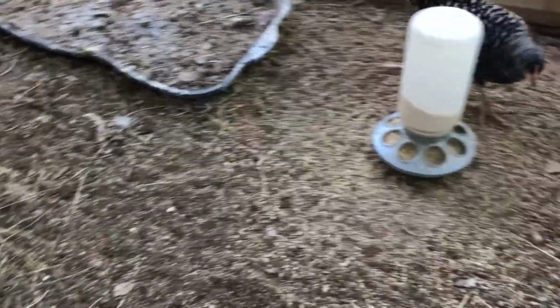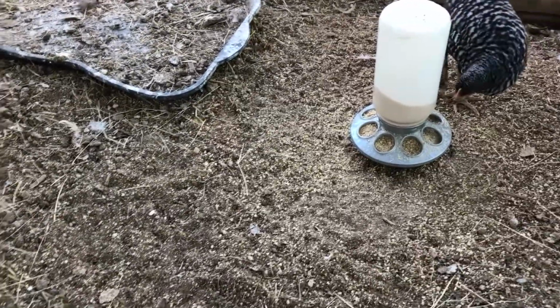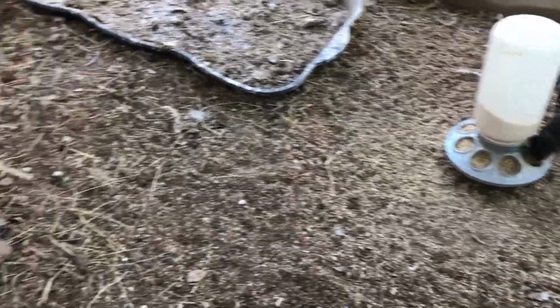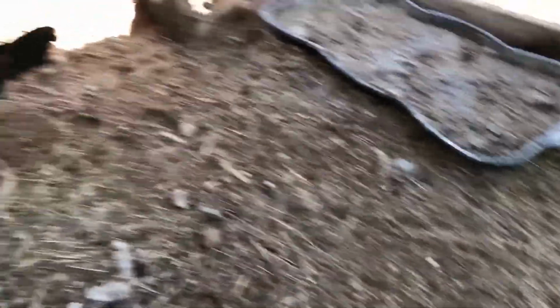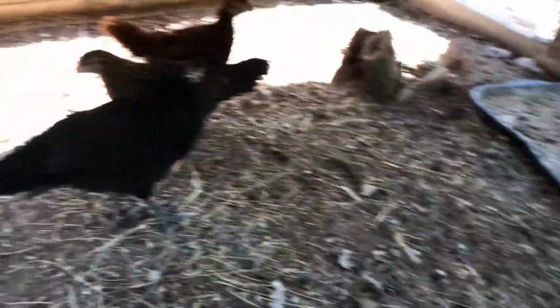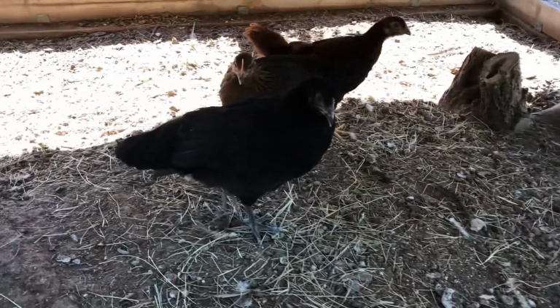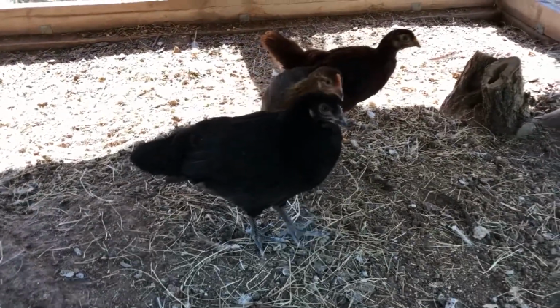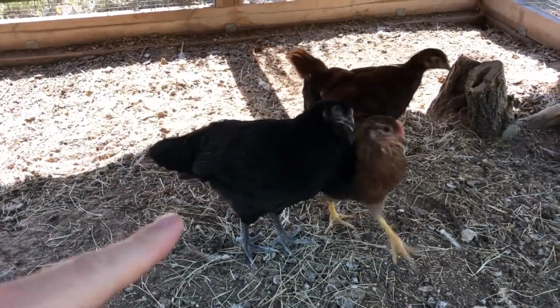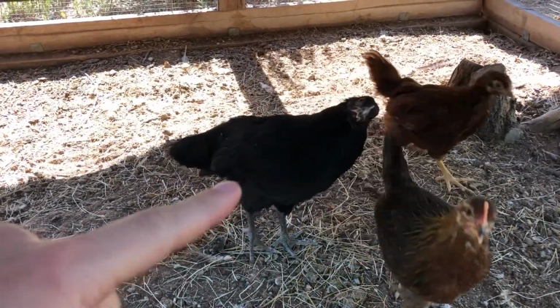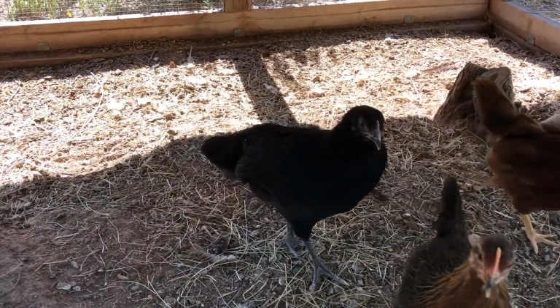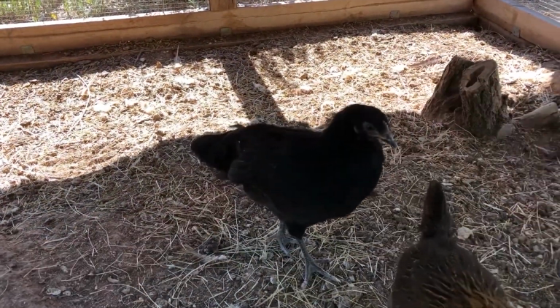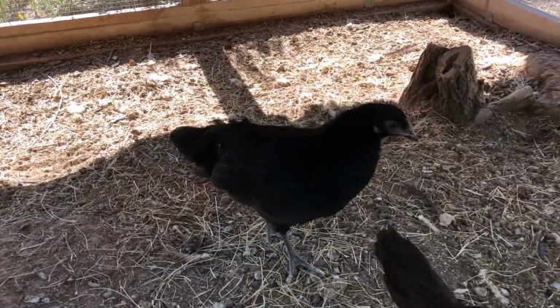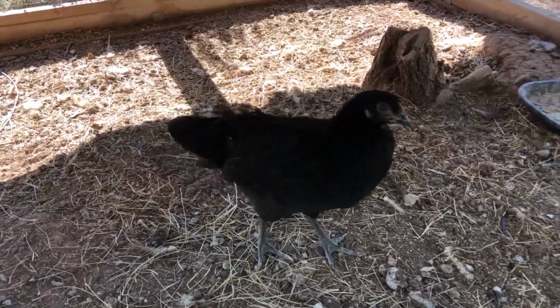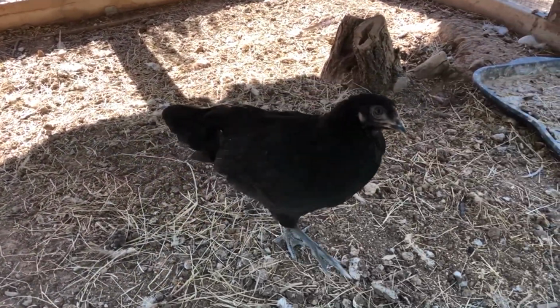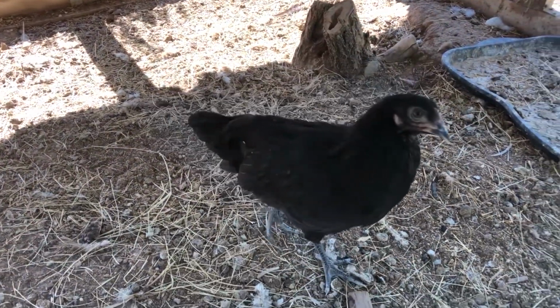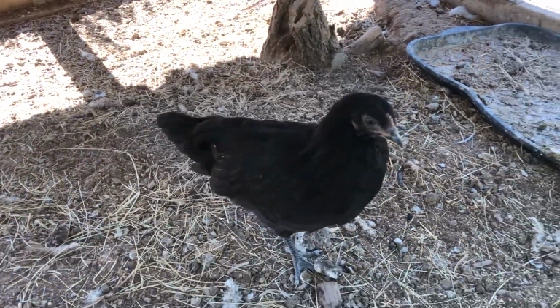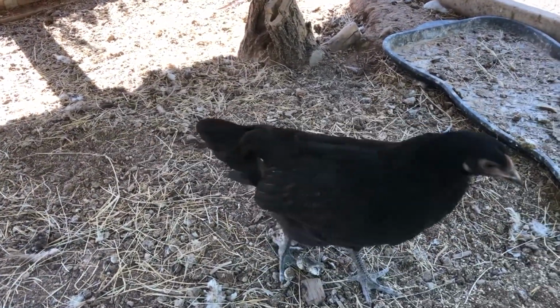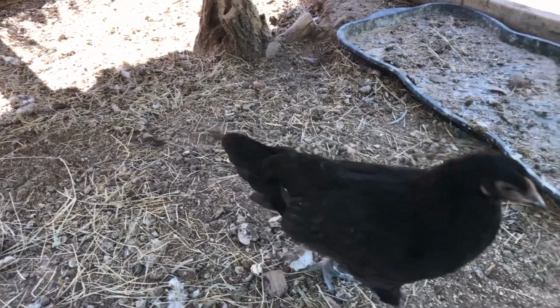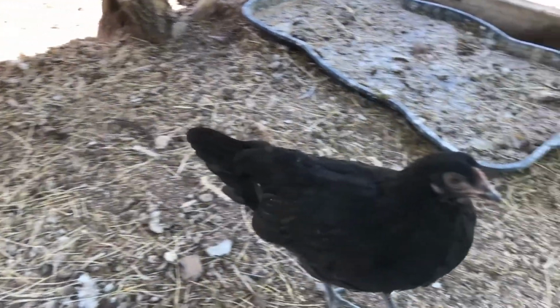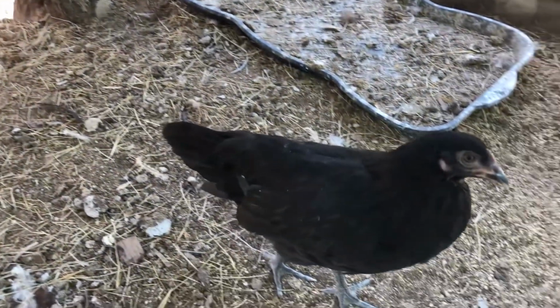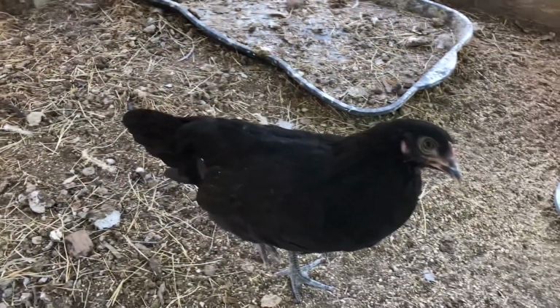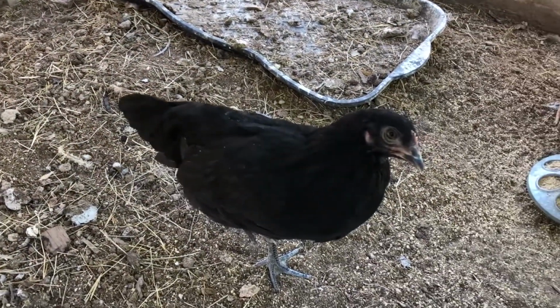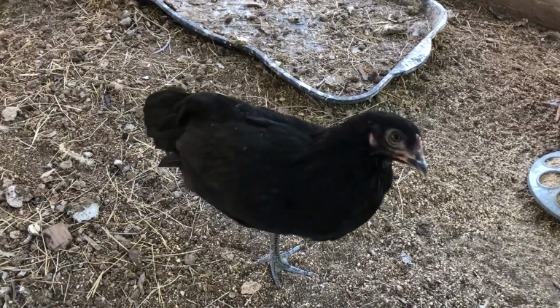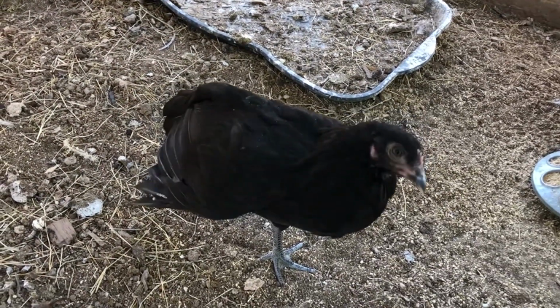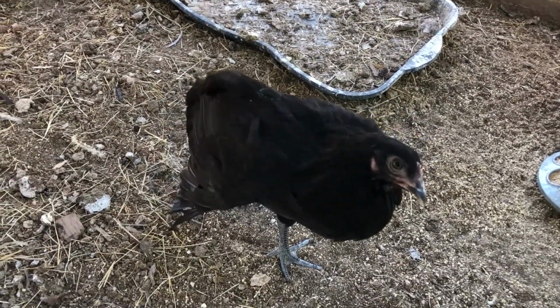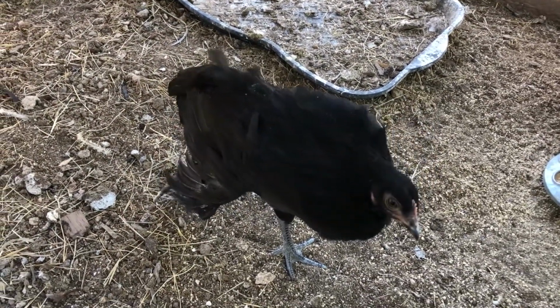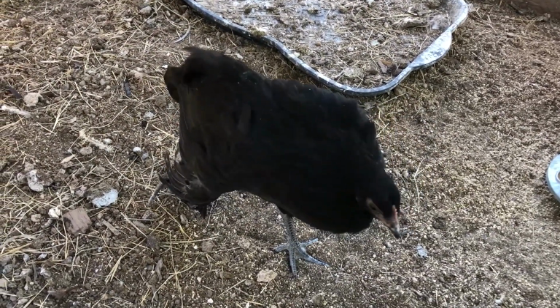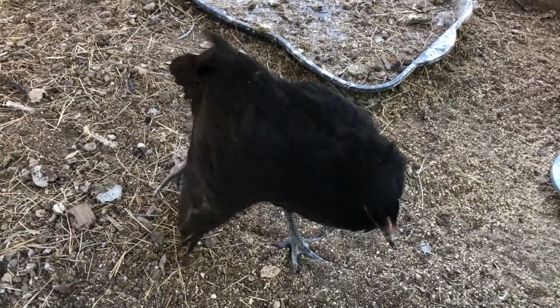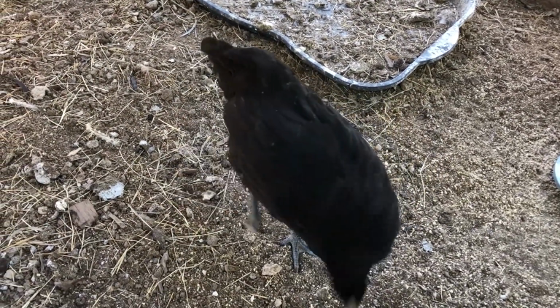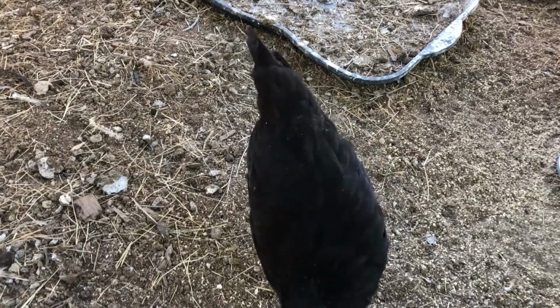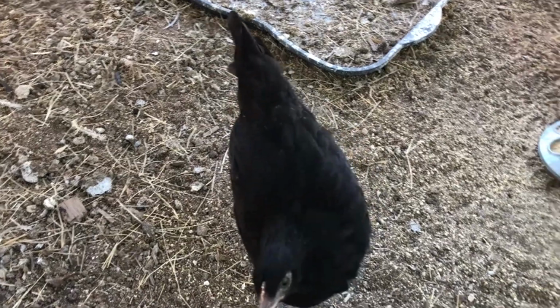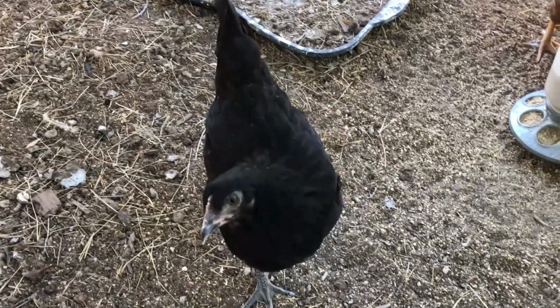We lost an Australorp last week, which is what this one is. She was about five years old. We lost a lot of people.